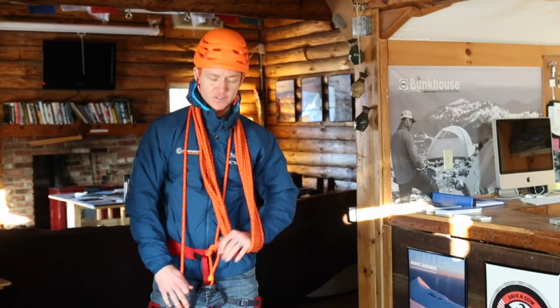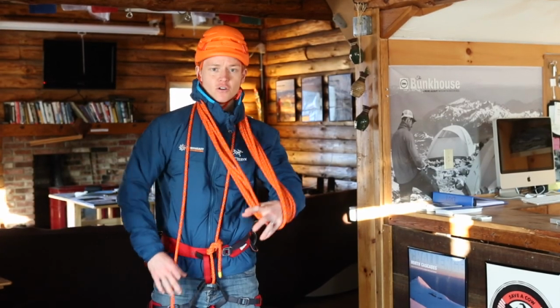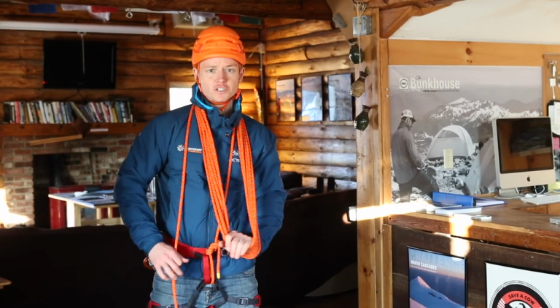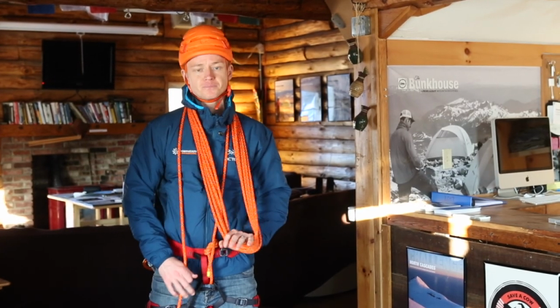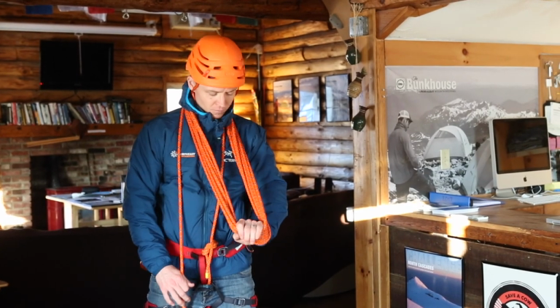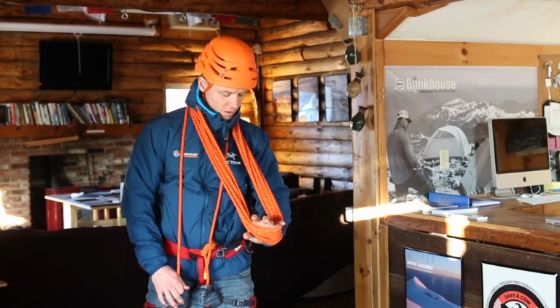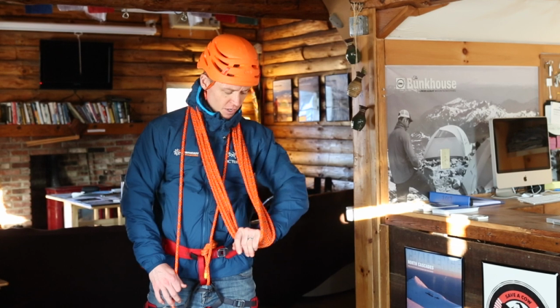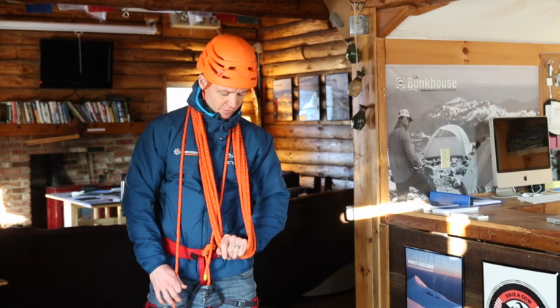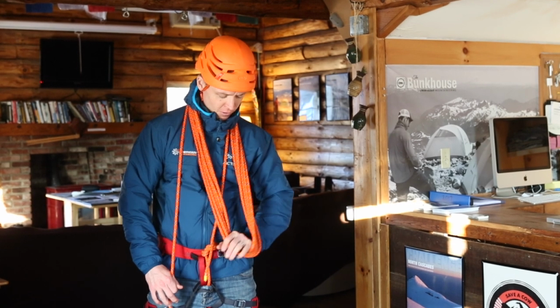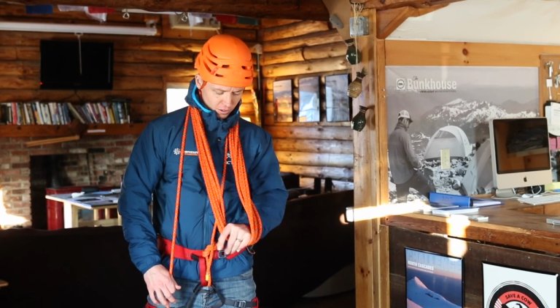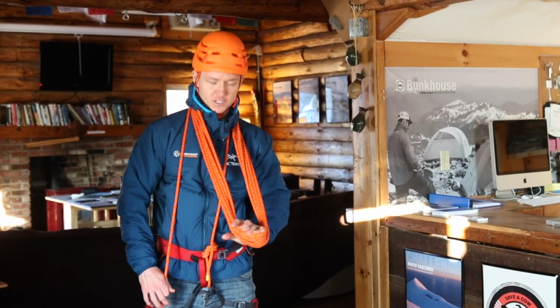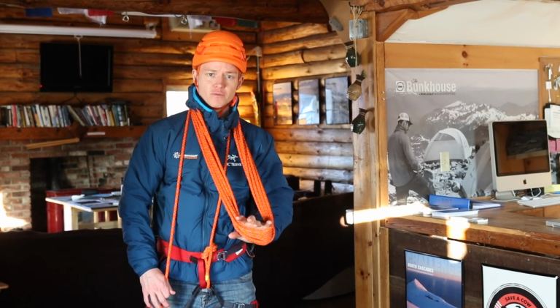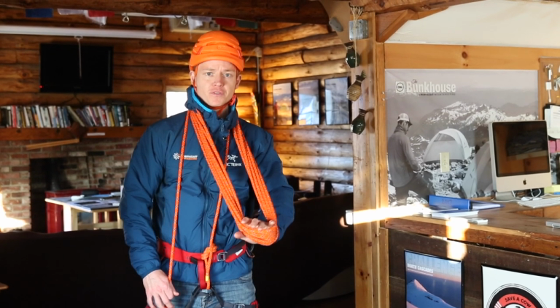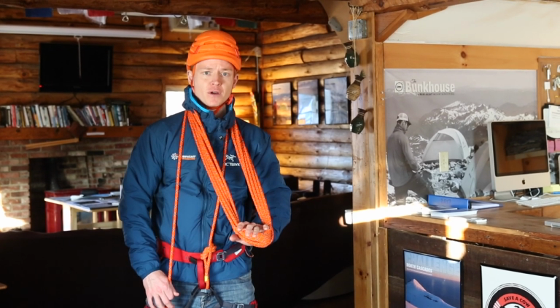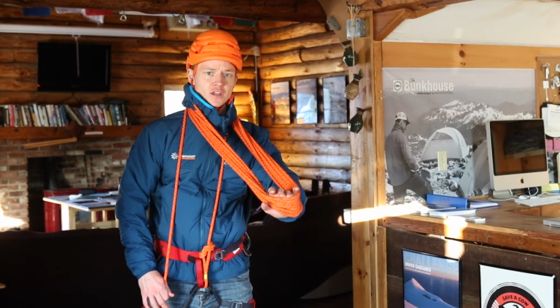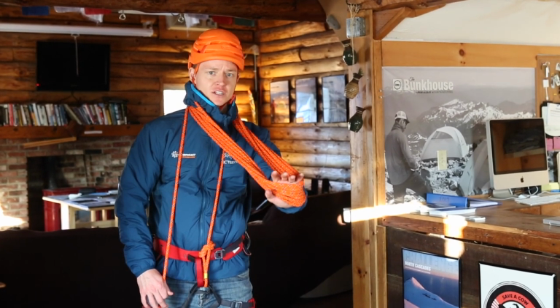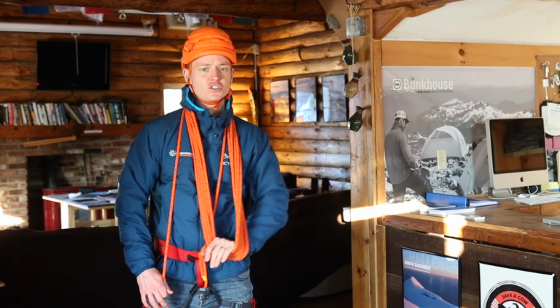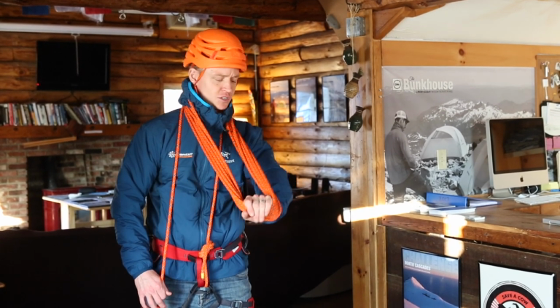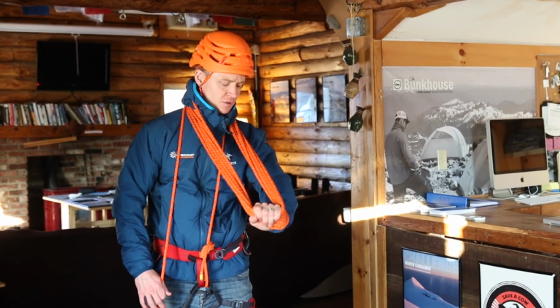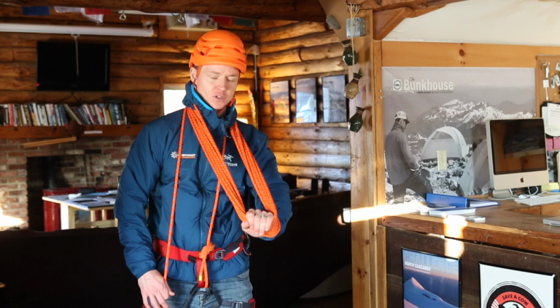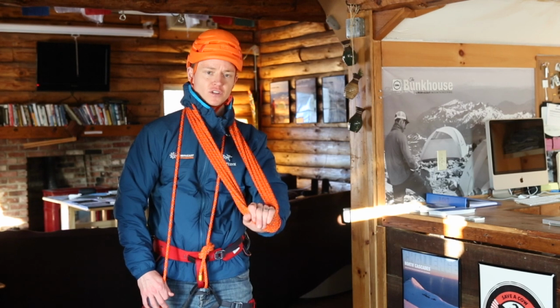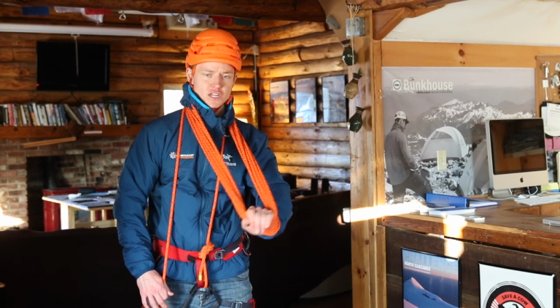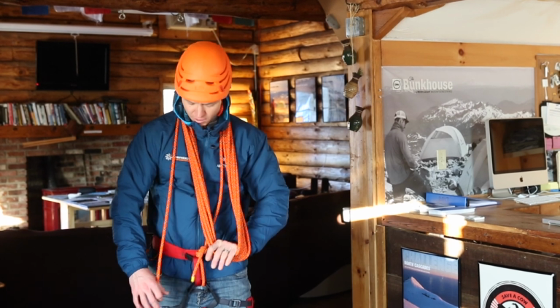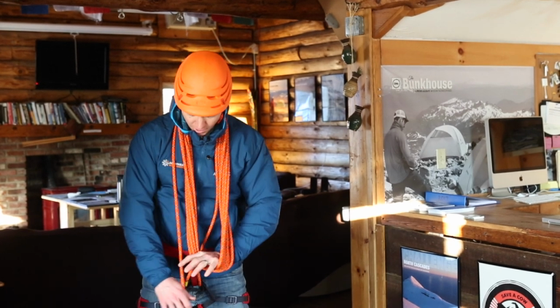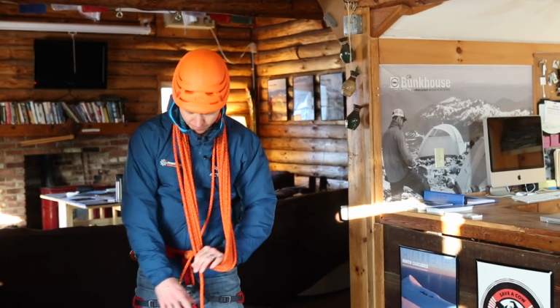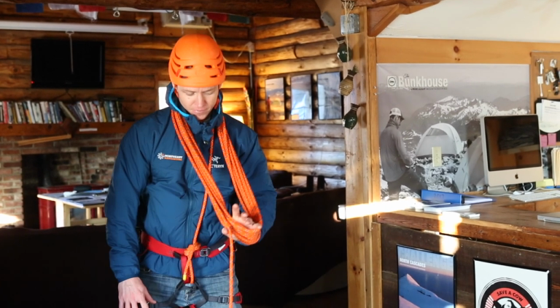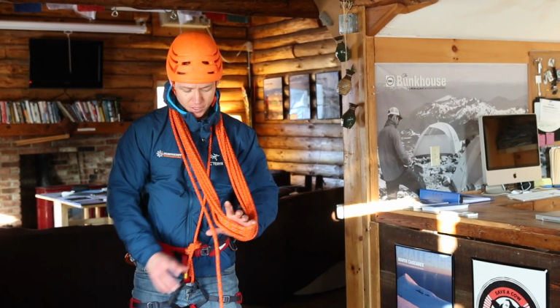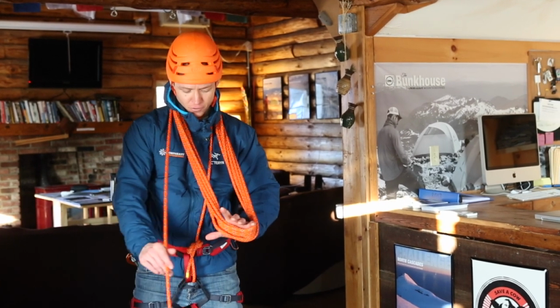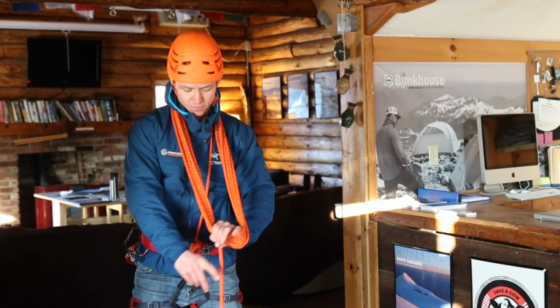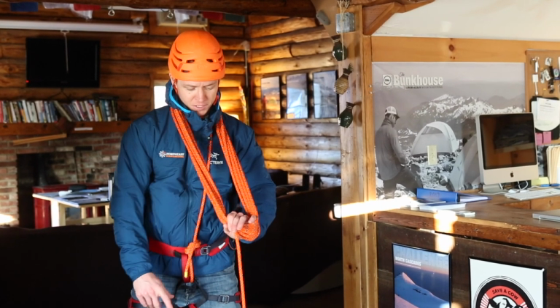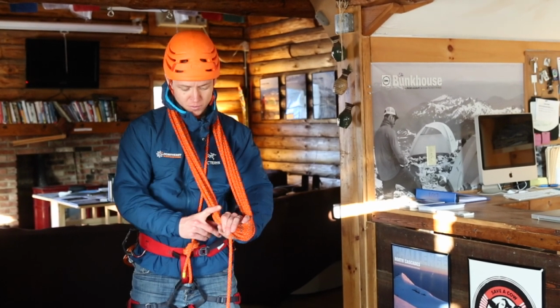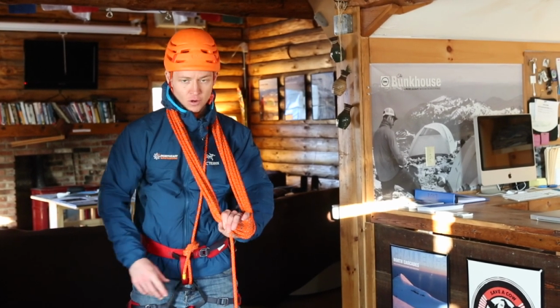So we've taken in our coils. At this point I give a little bit of a tug with my left hand that has the coils, just to kind of straighten everything out and make sure it's all nice and neat. I'm going to pinch the free end with this hand so it's part of the coil.